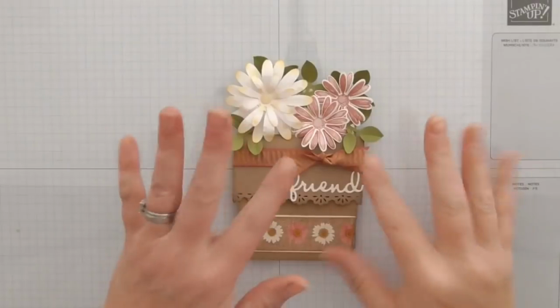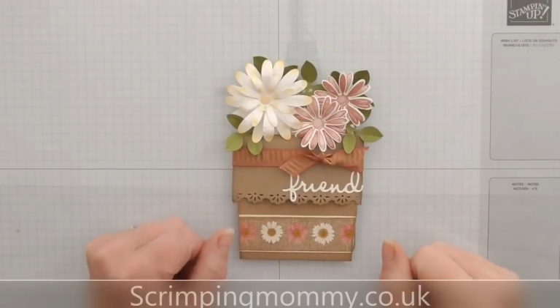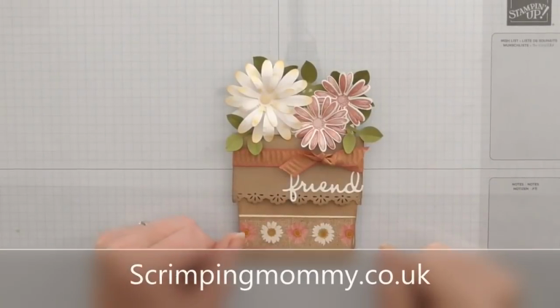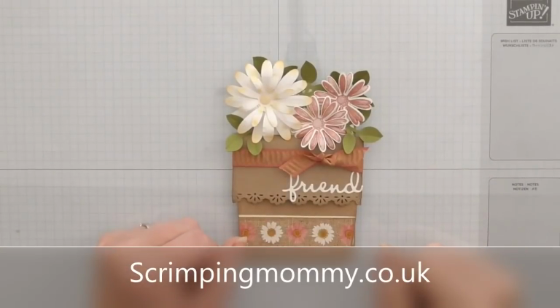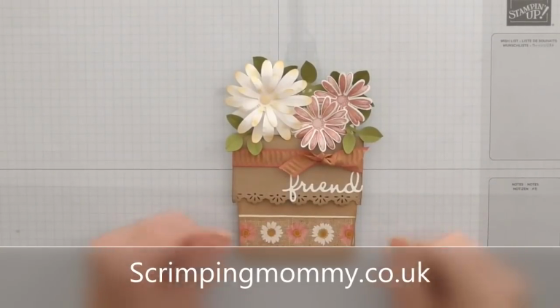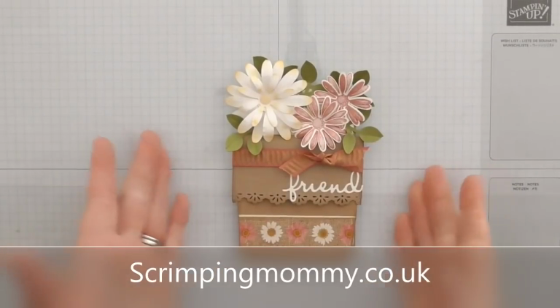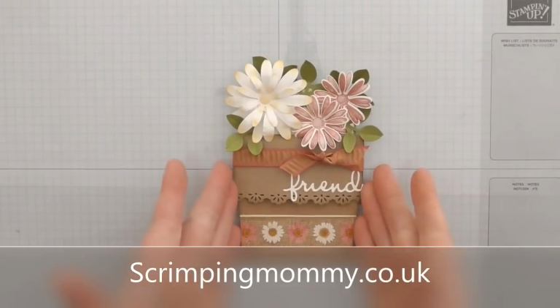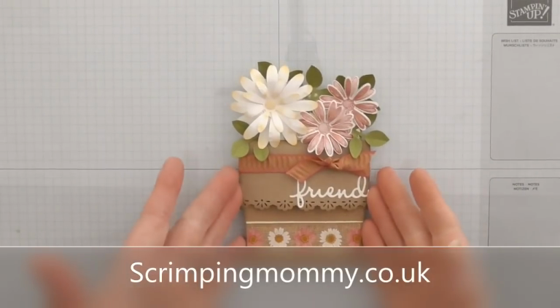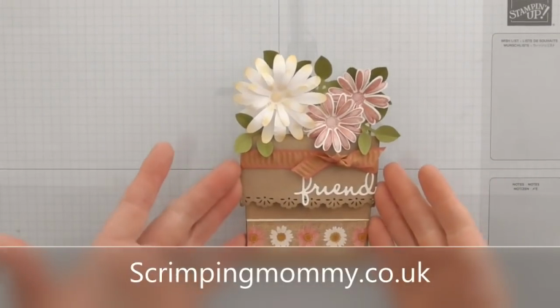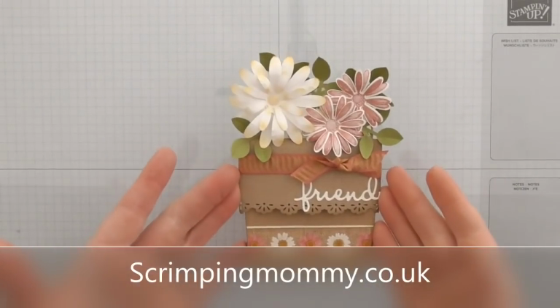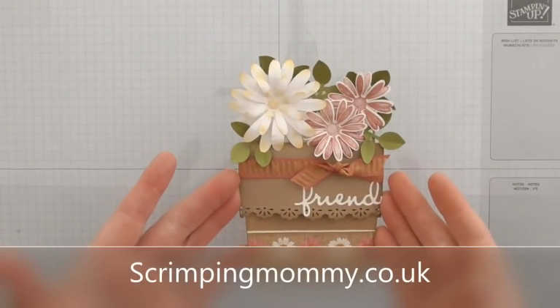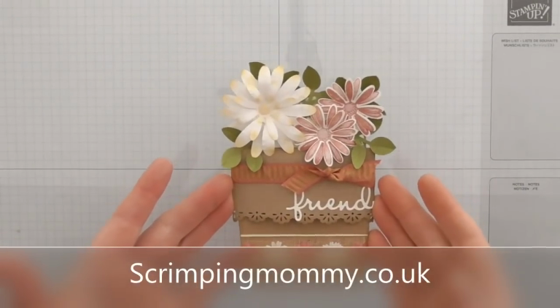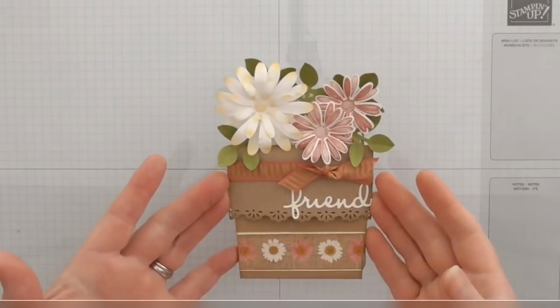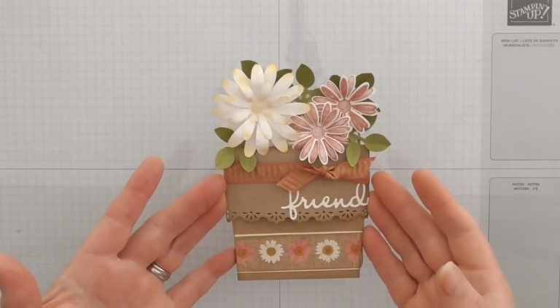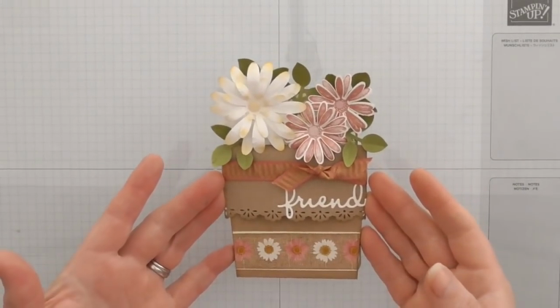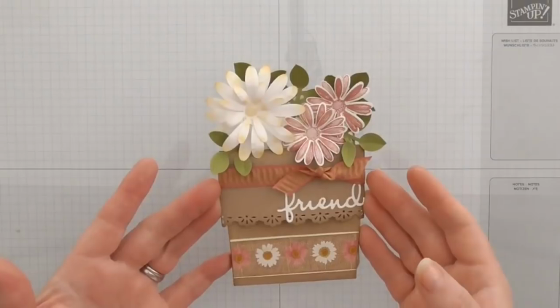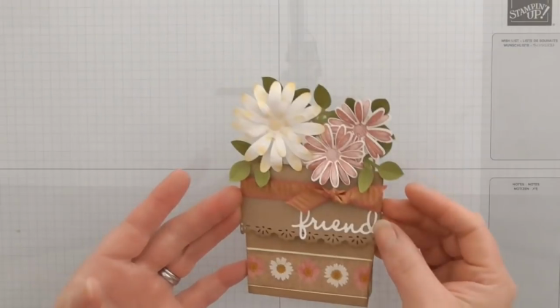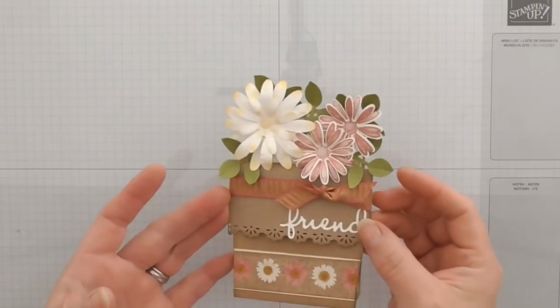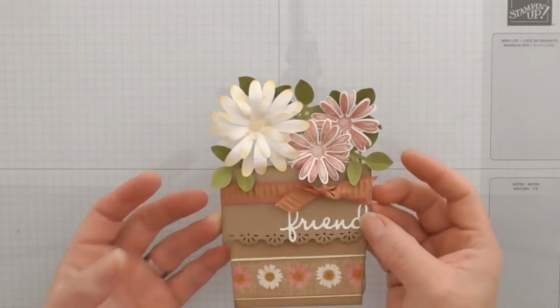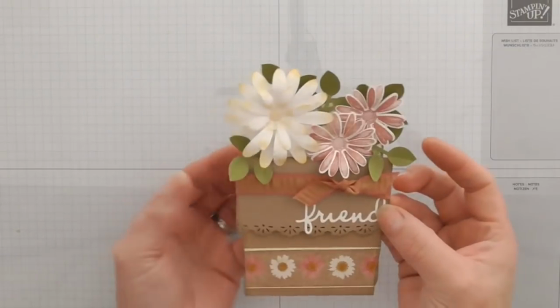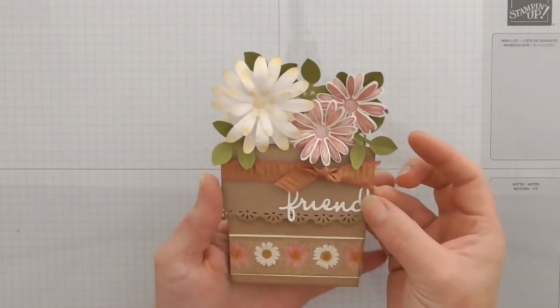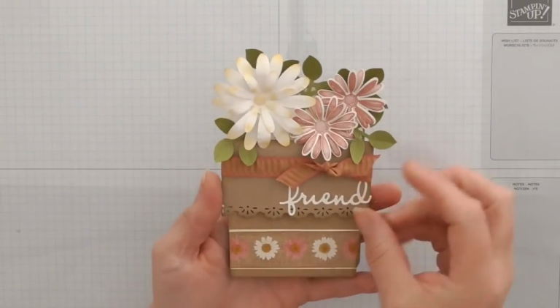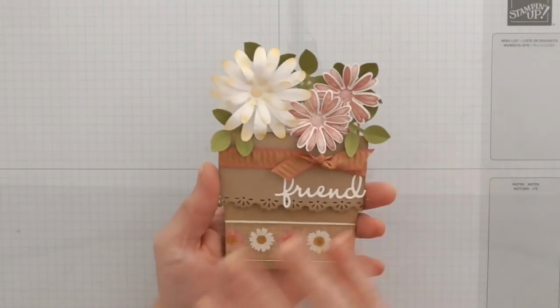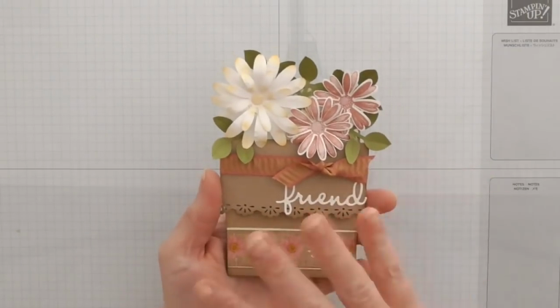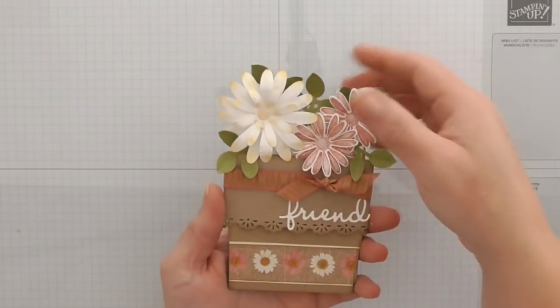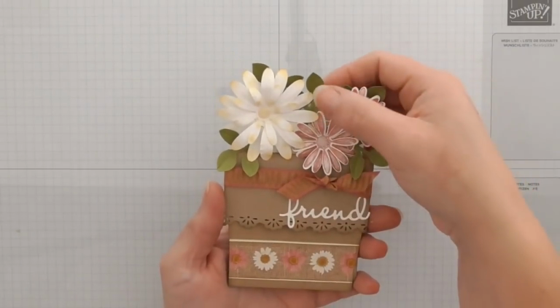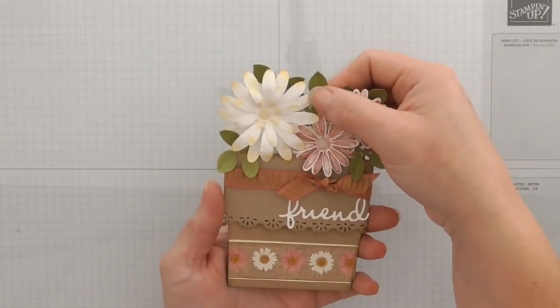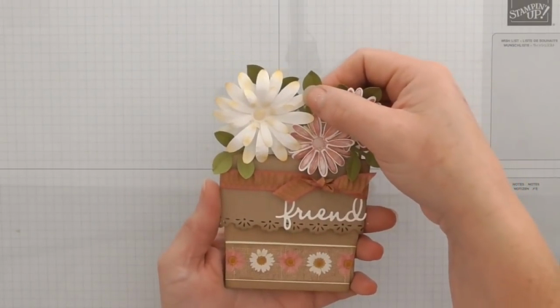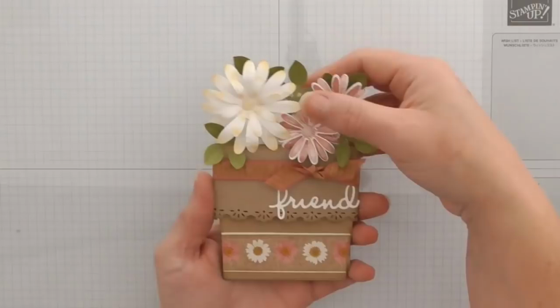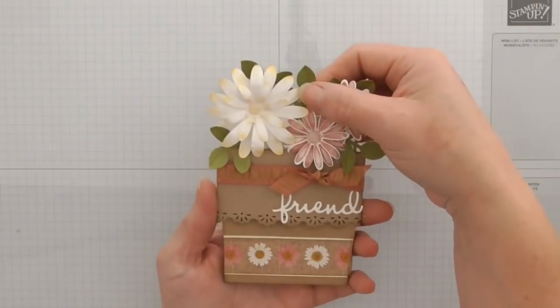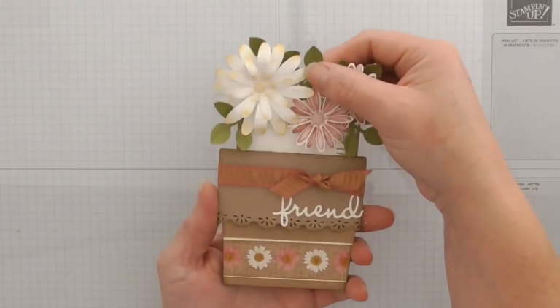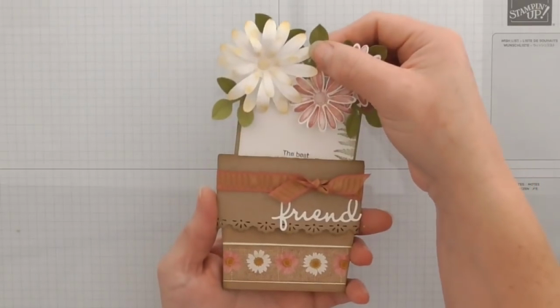Hello everyone, Amanda here from ScrimpingMommy.co.uk. Today we're going to make this awesome card. It's a flowerpot card, really lovely, fun to decorate, and nice and easy.